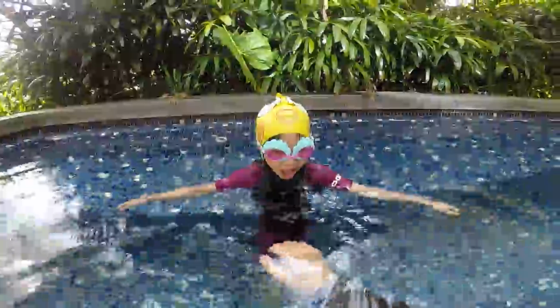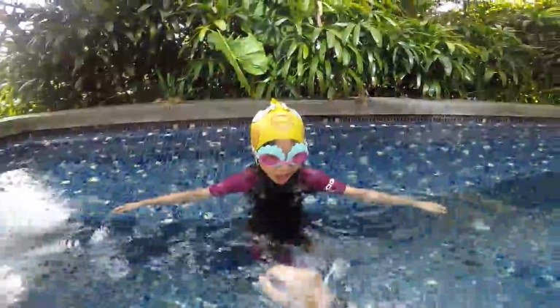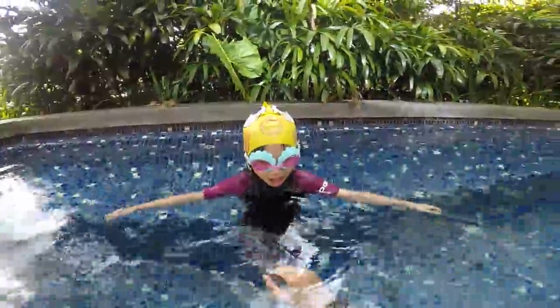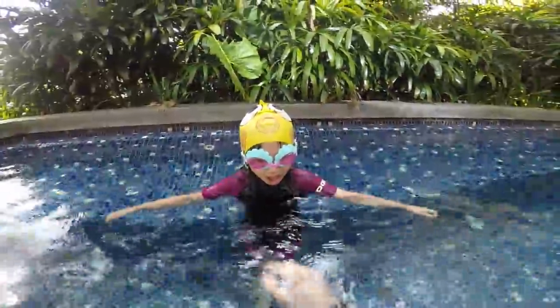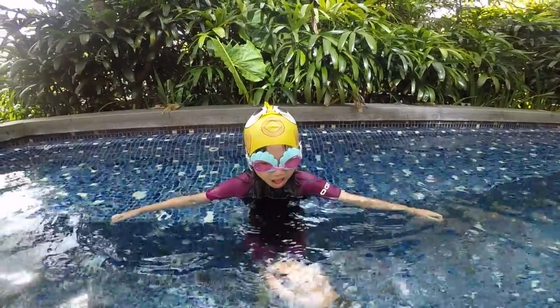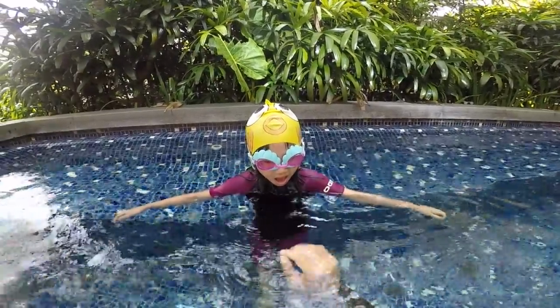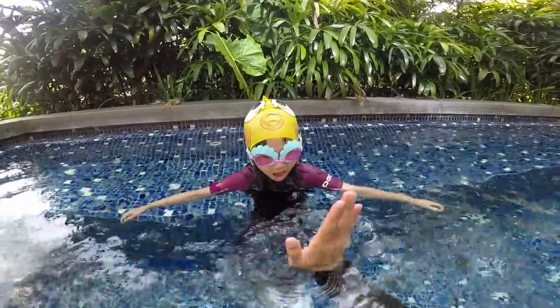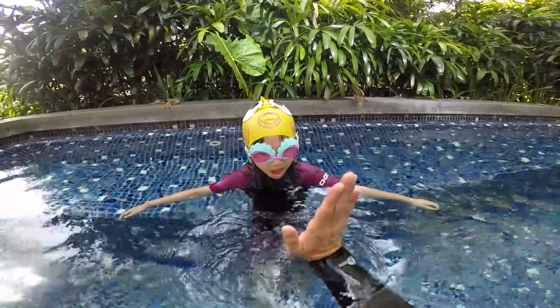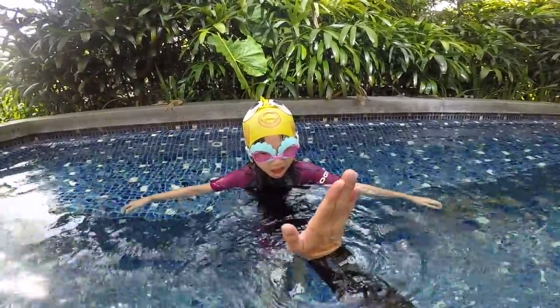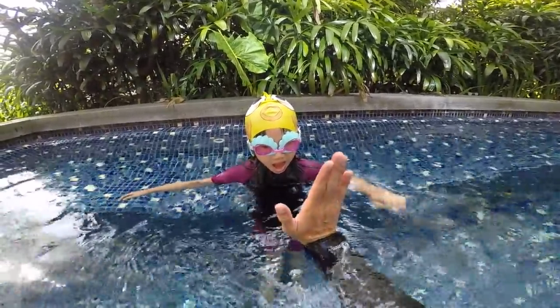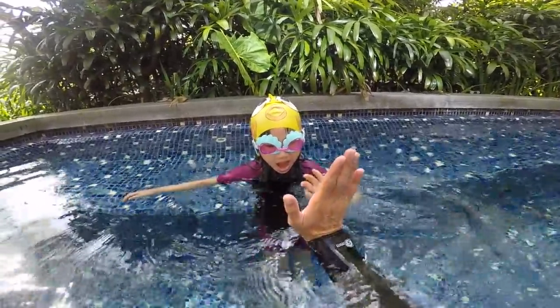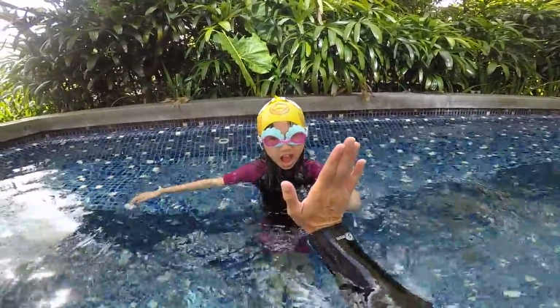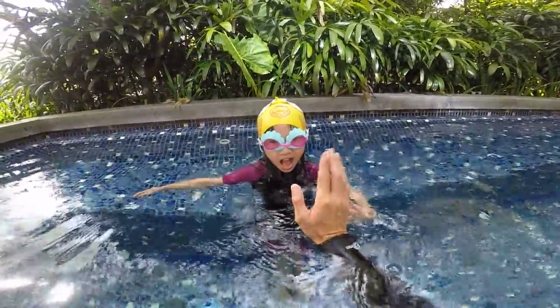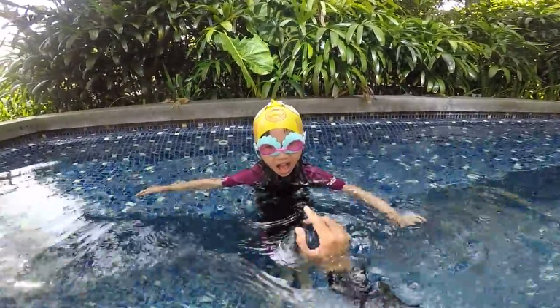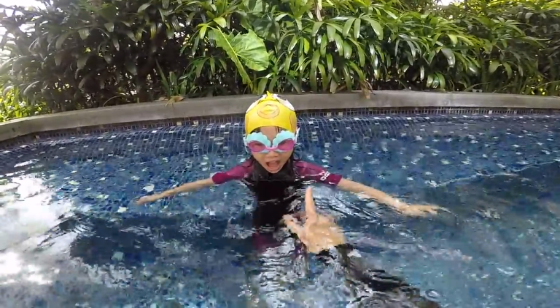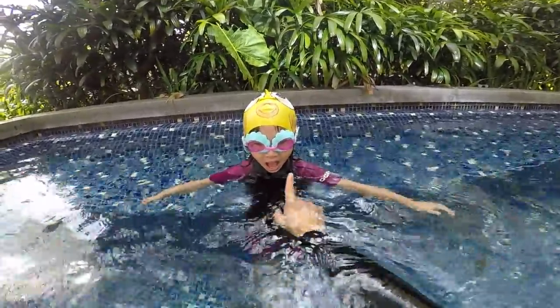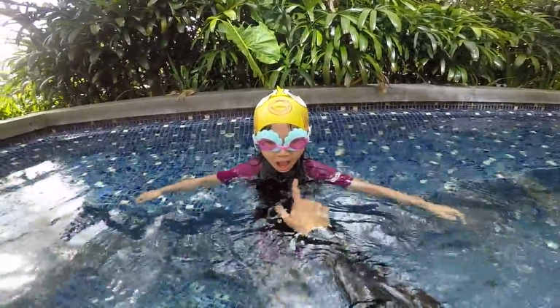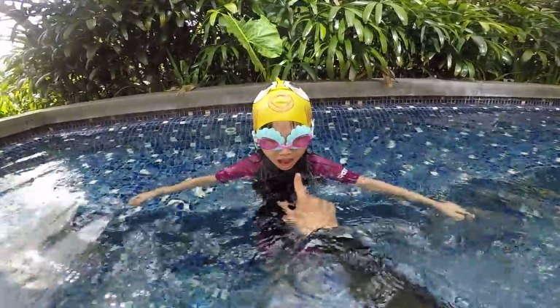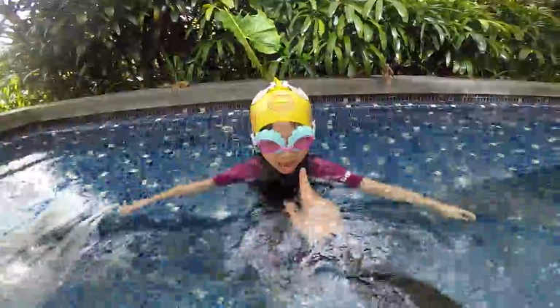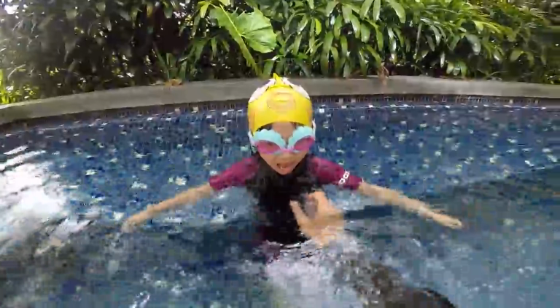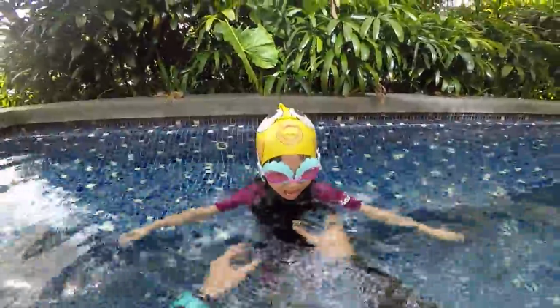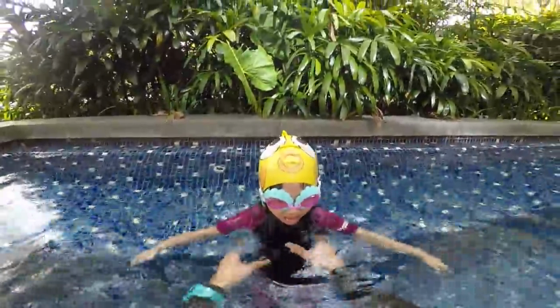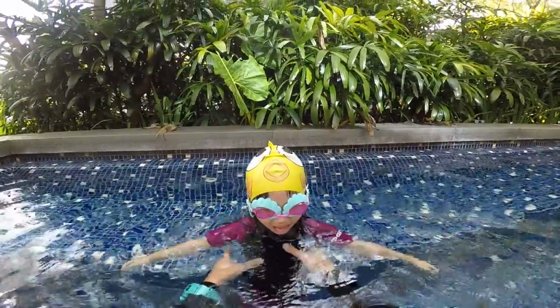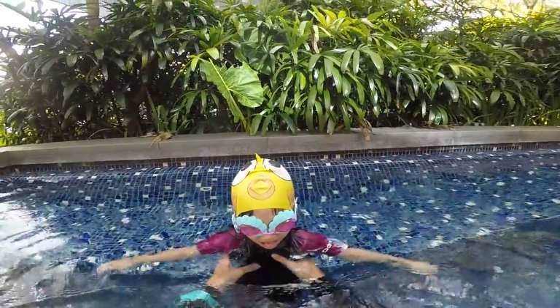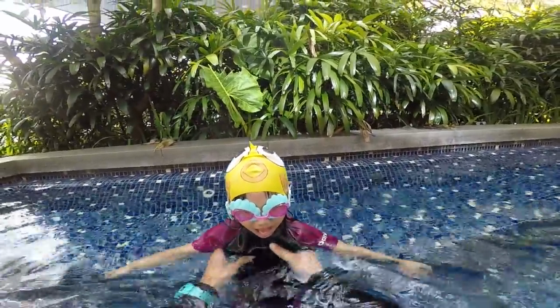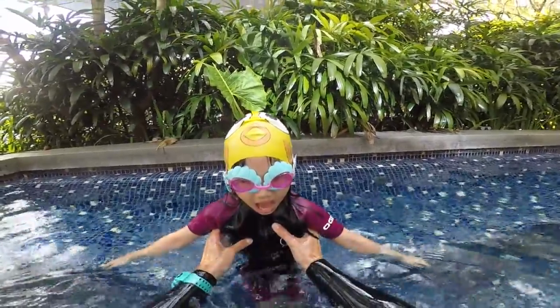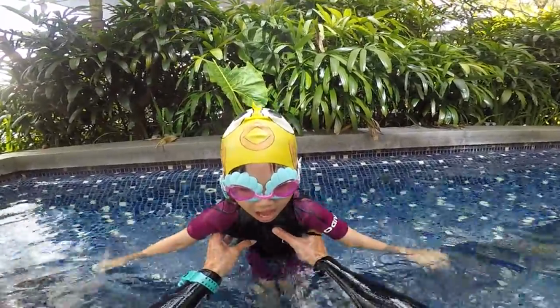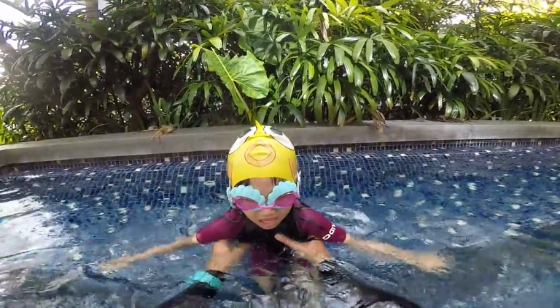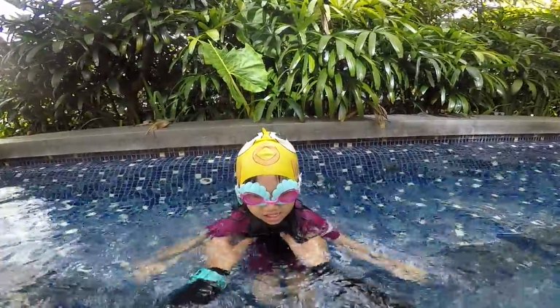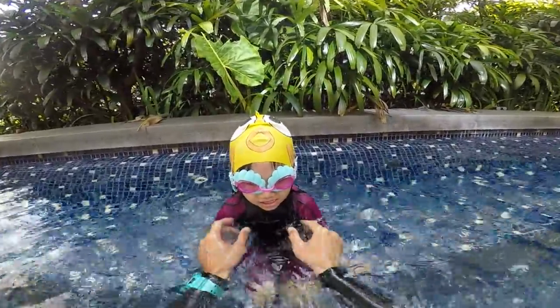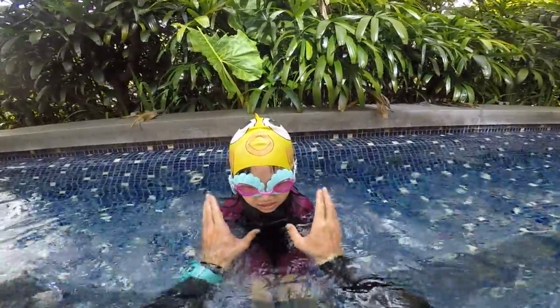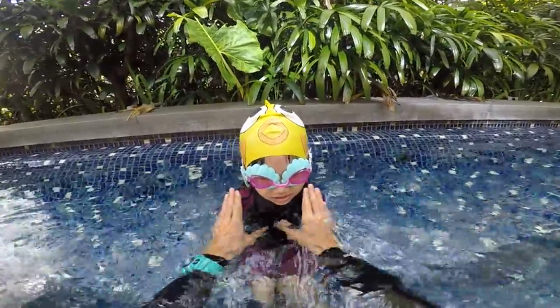How are you today? High five! Are you ready to learn how to swim? Okay, remember, to learn how to swim, first is to...